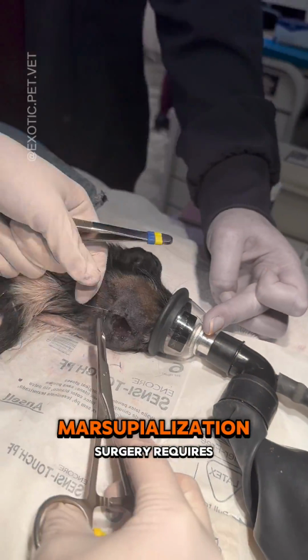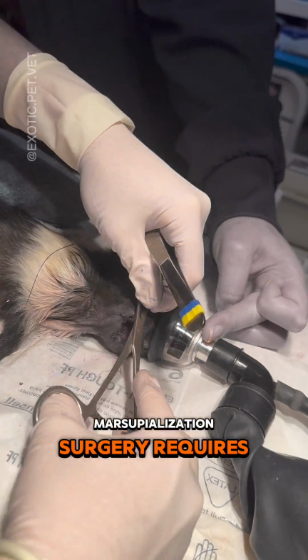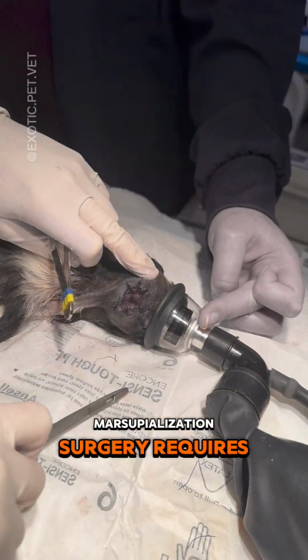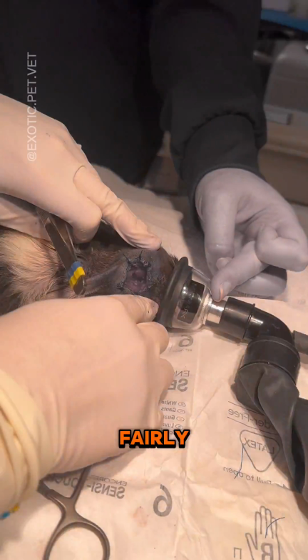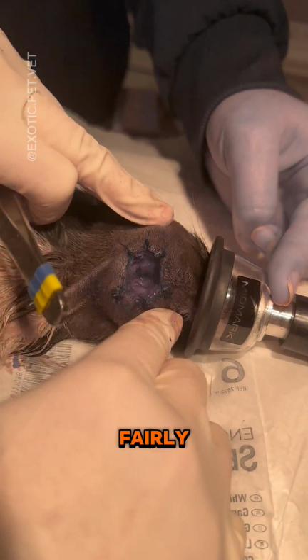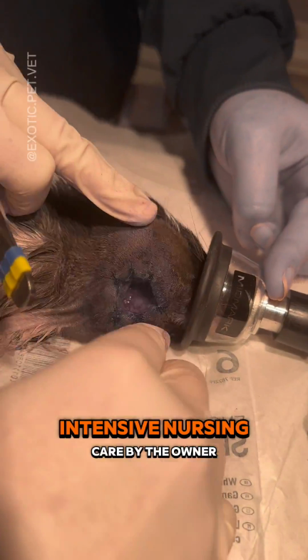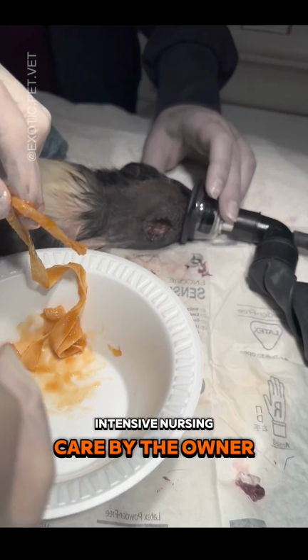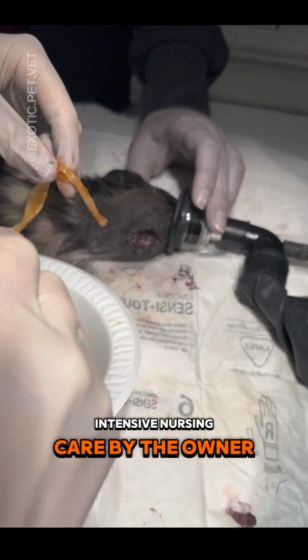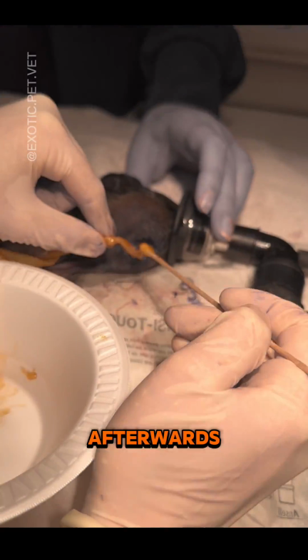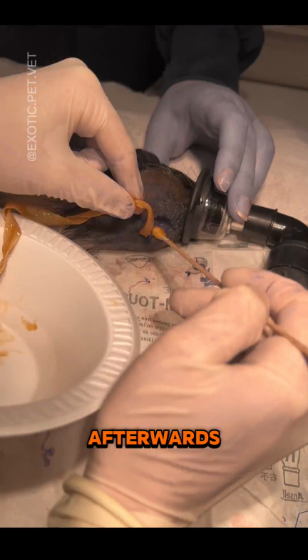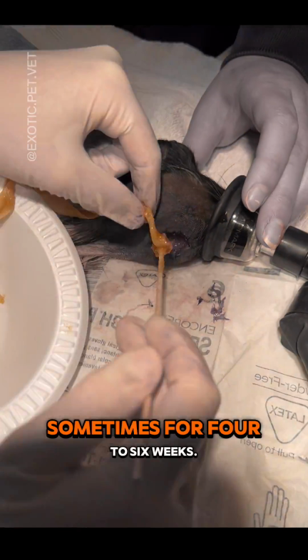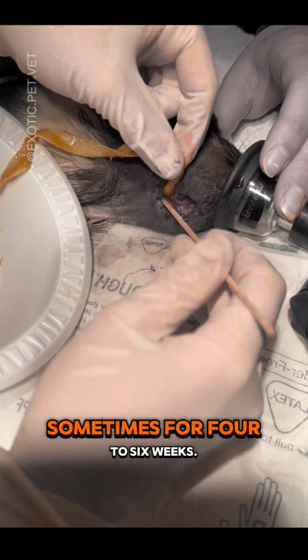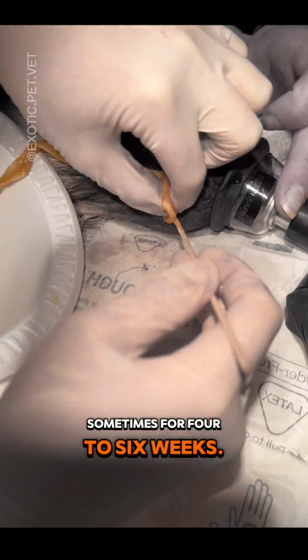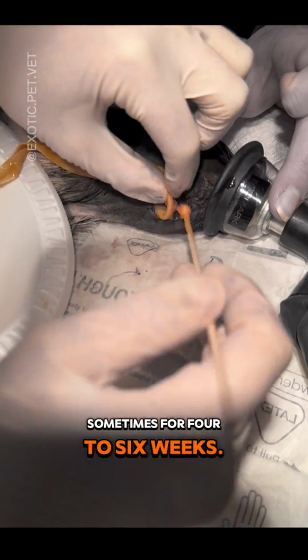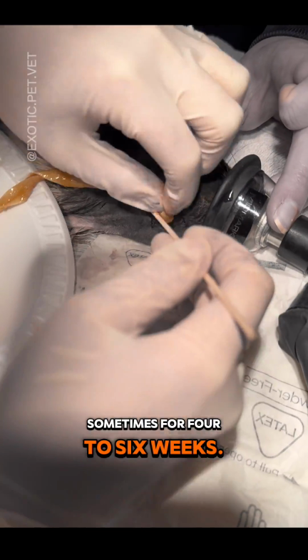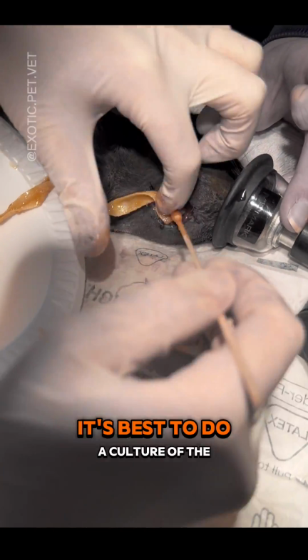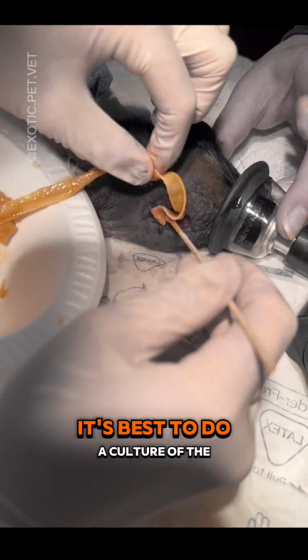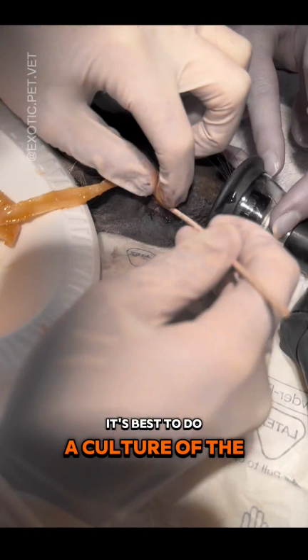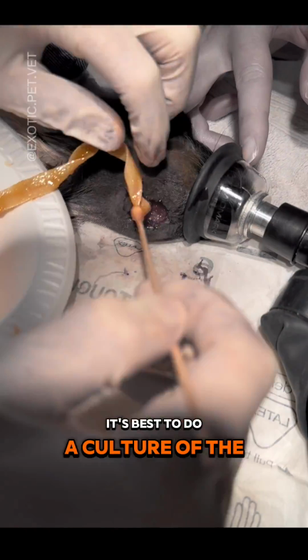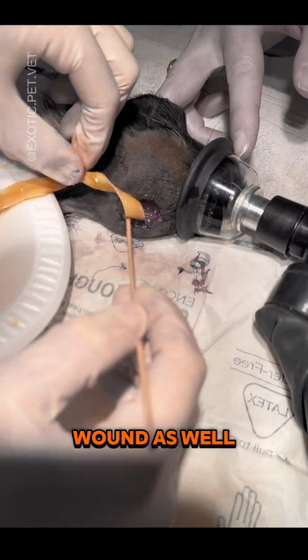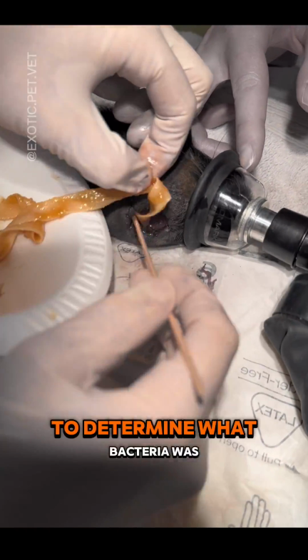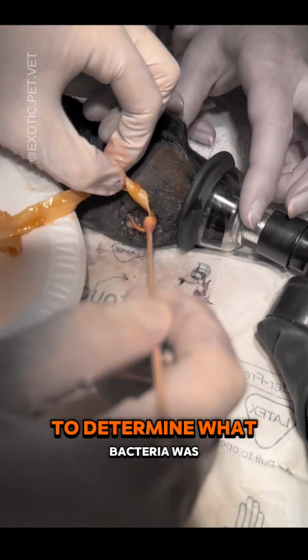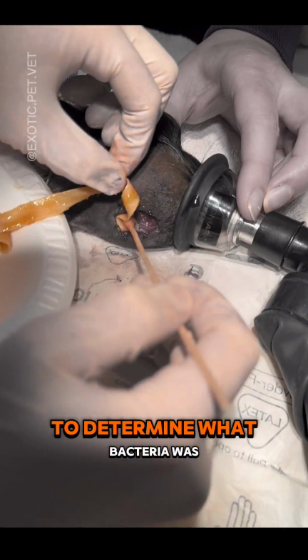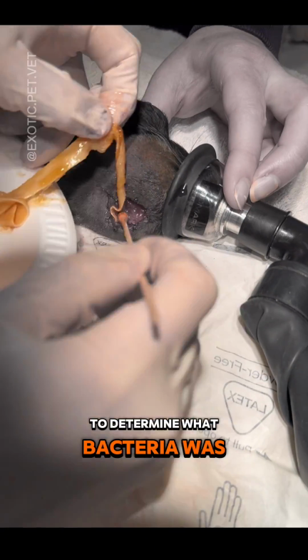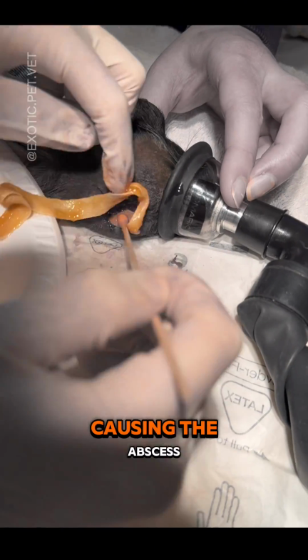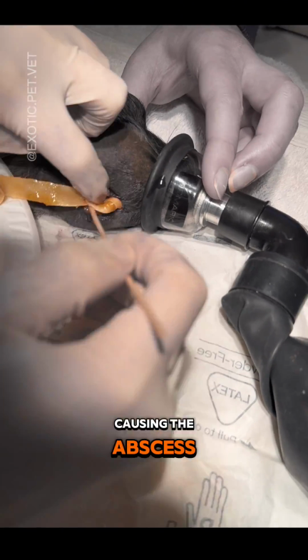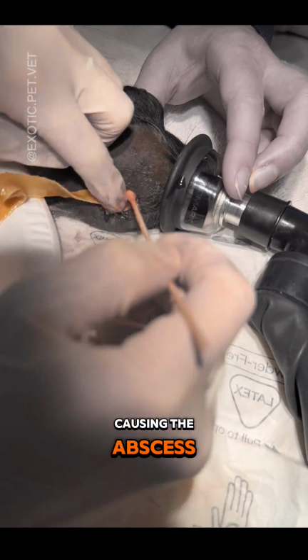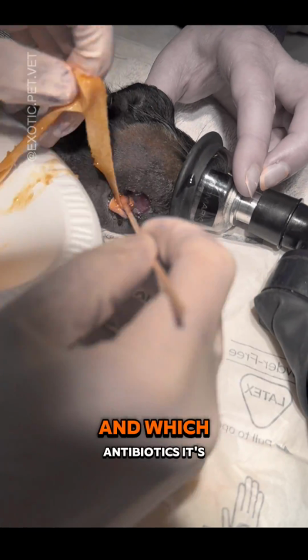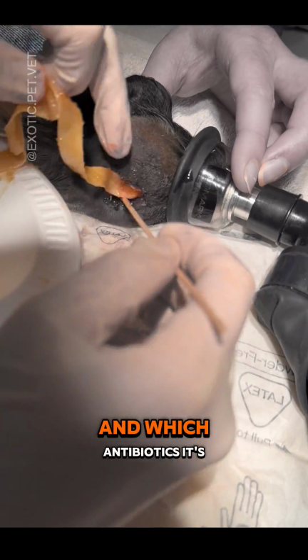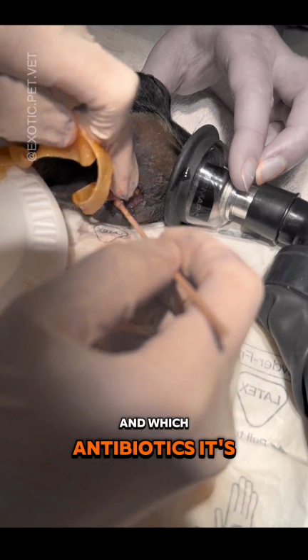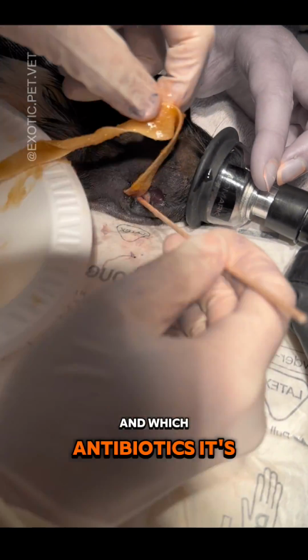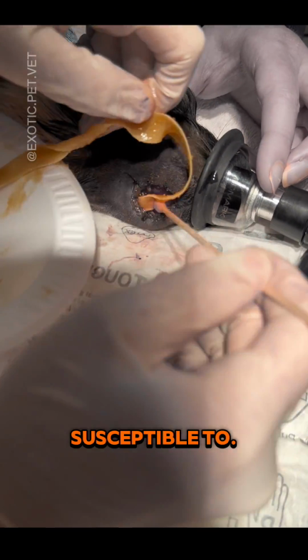Marsupialization surgery requires fairly intensive nursing care by the owner afterwards, sometimes for four to six weeks. It's best to do a culture of the wound as well to determine what bacteria was causing the abscess and which antibiotics it's susceptible to.